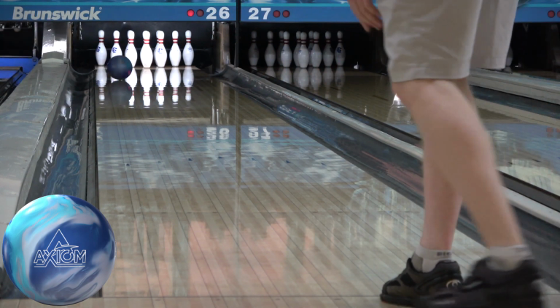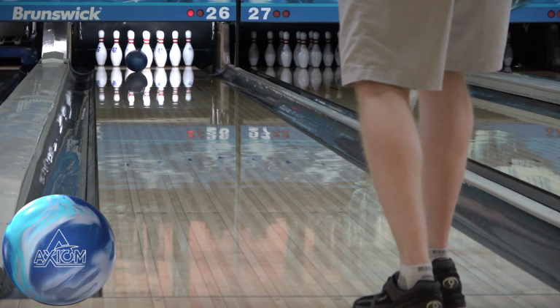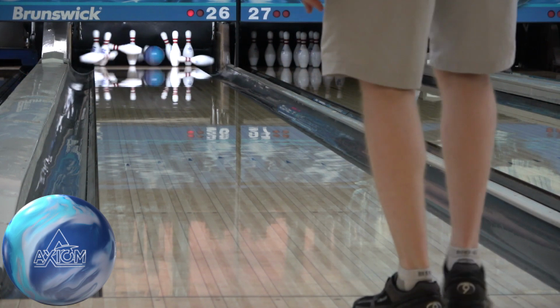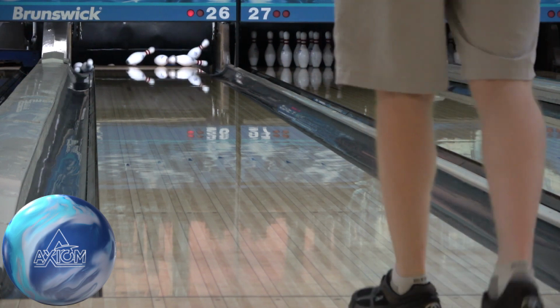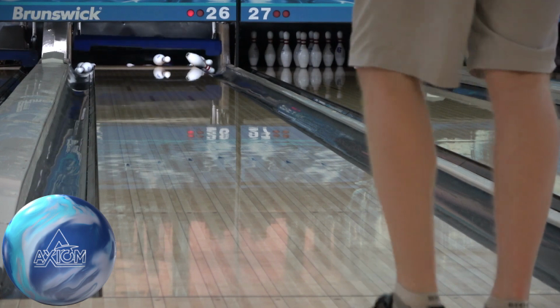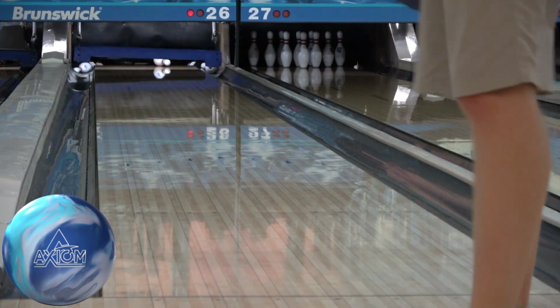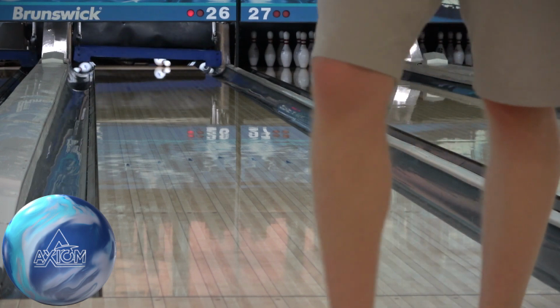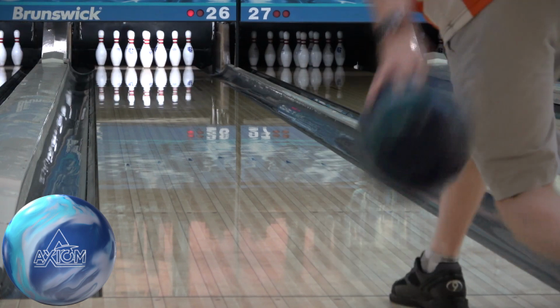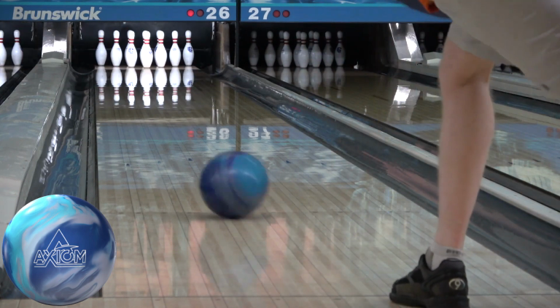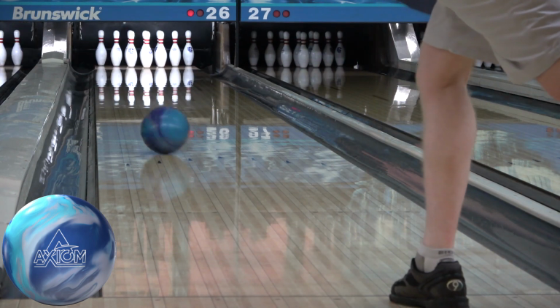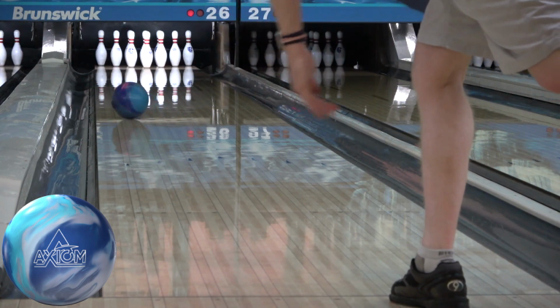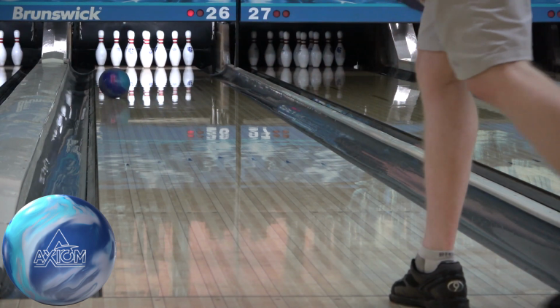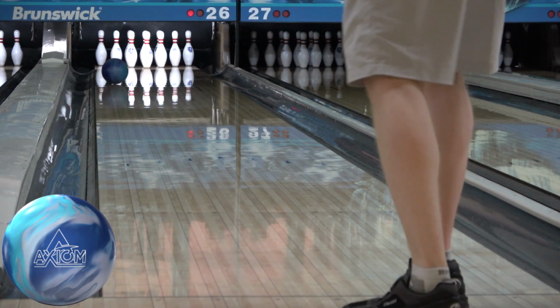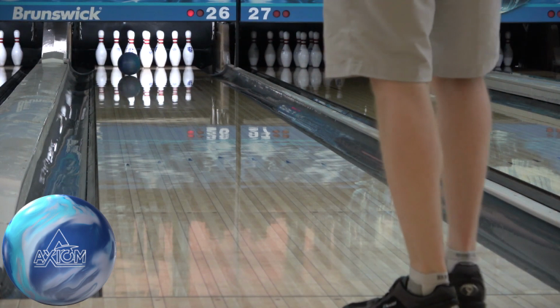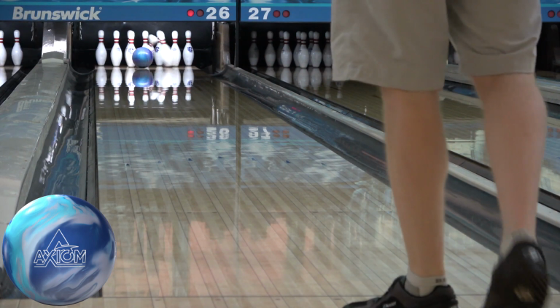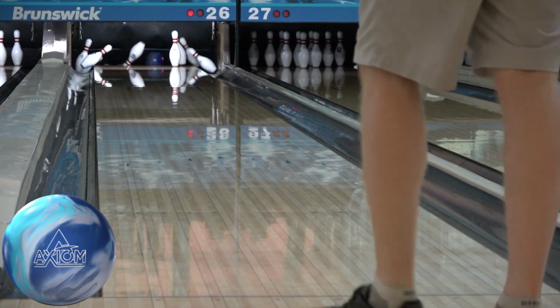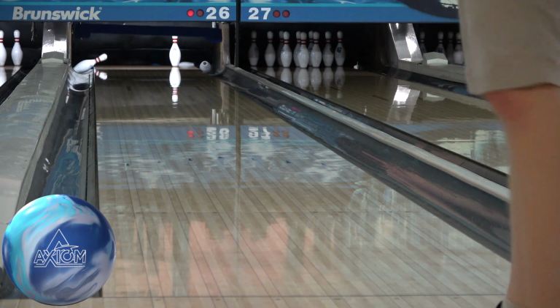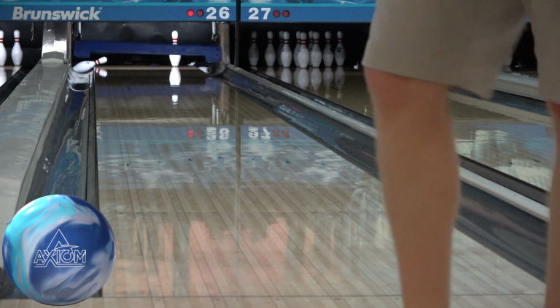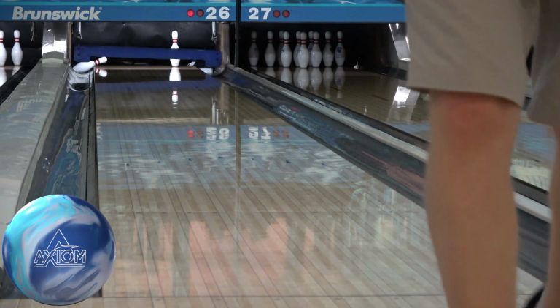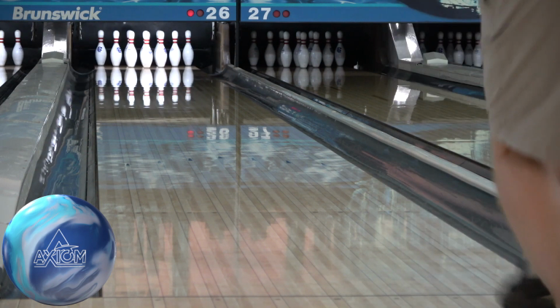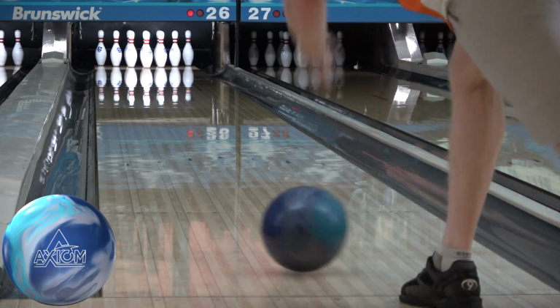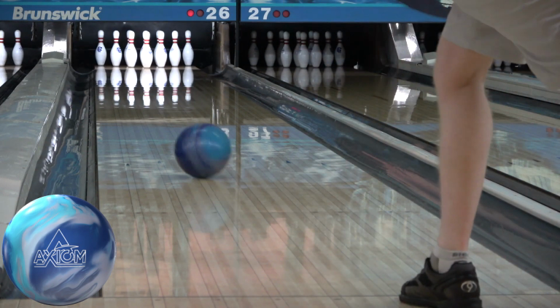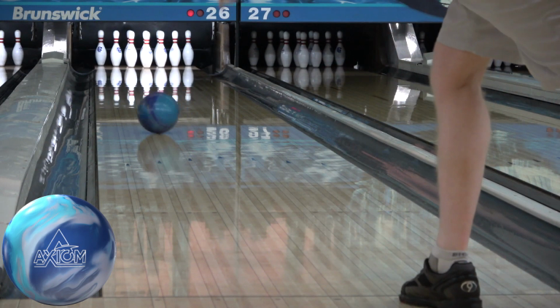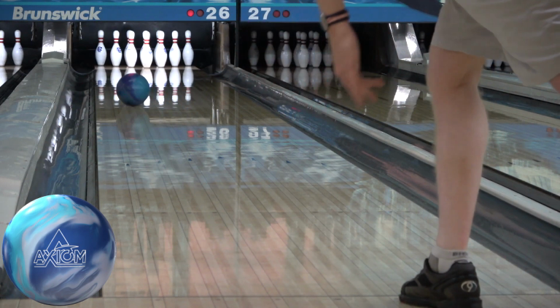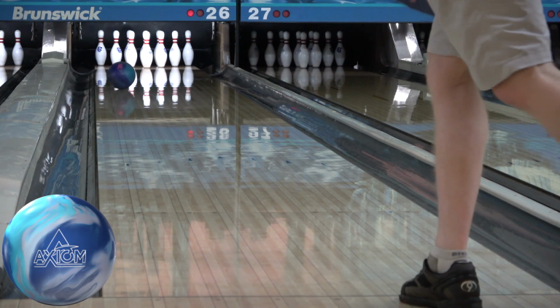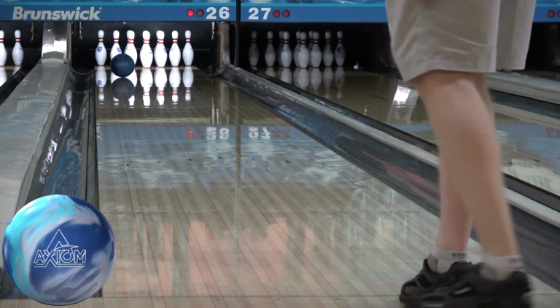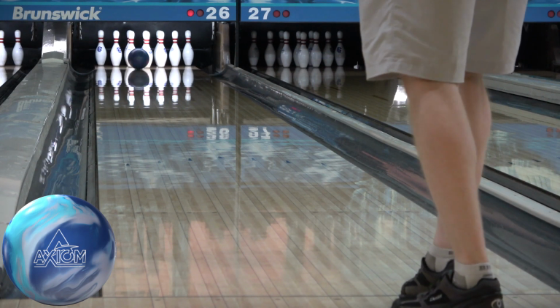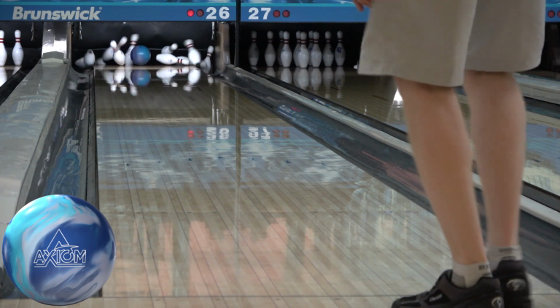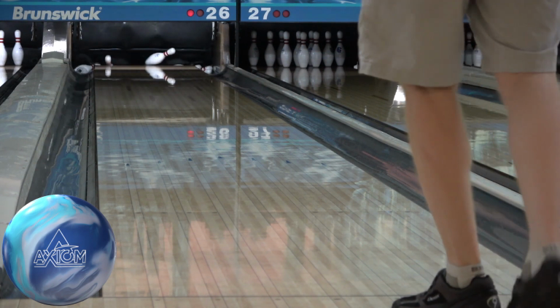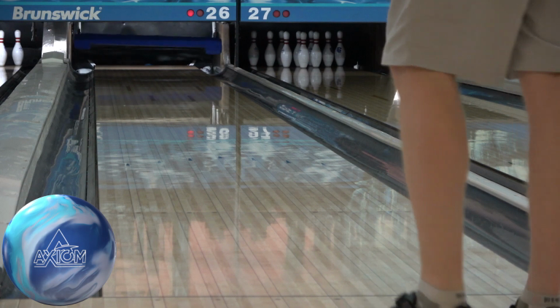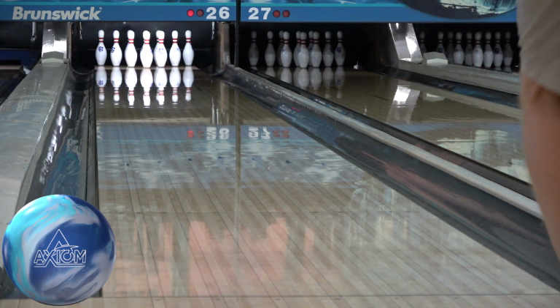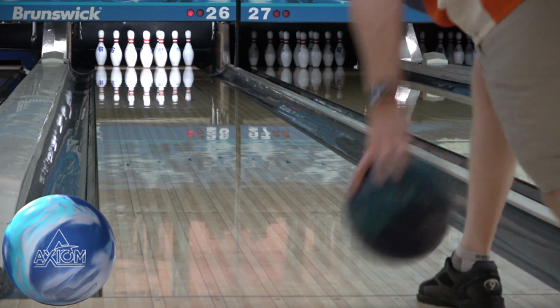With 1 being the lowest and 10 being the highest, I rate the Axiom a 9 on hook, 4 on length, and 5 on back end. It has an impressive amount of shape for such an early and strong ball and has quickly become a favorite among the tour players.